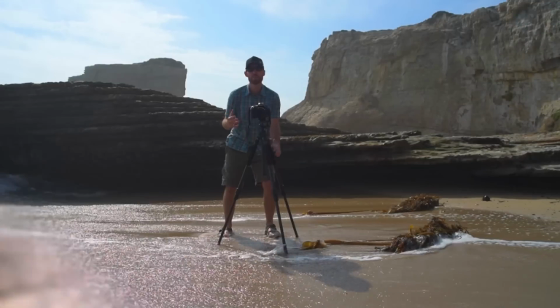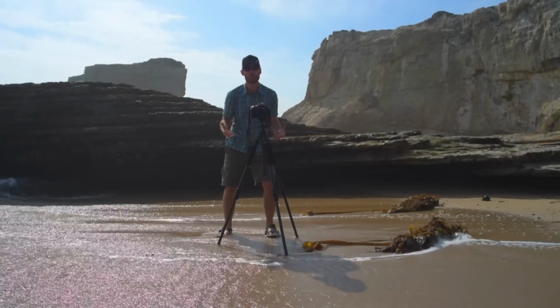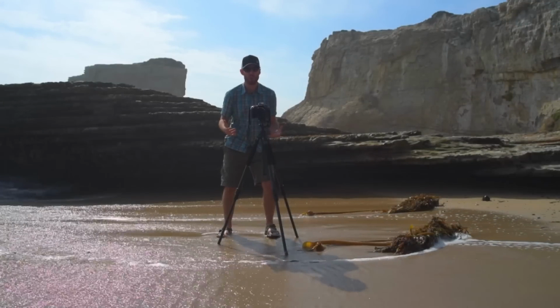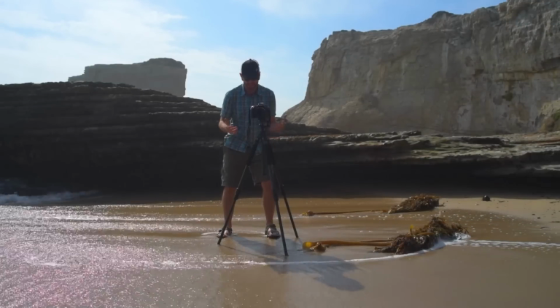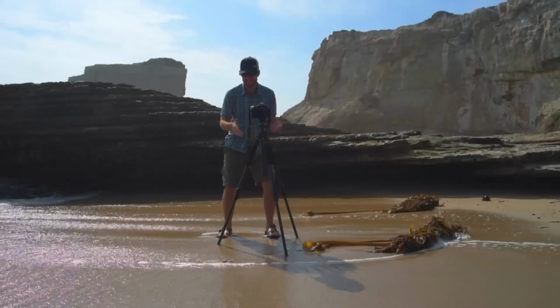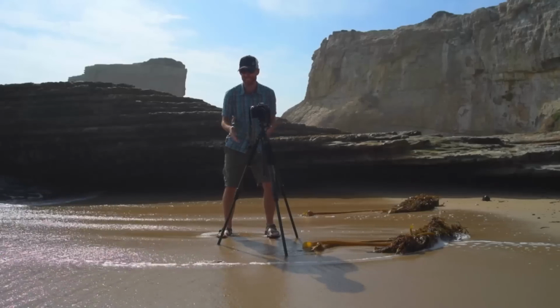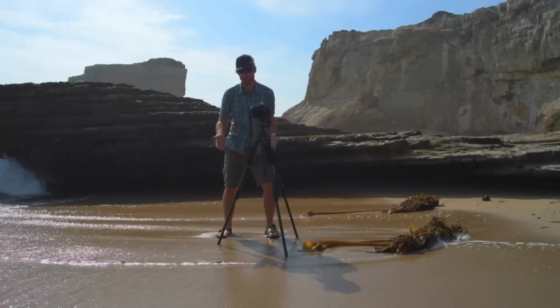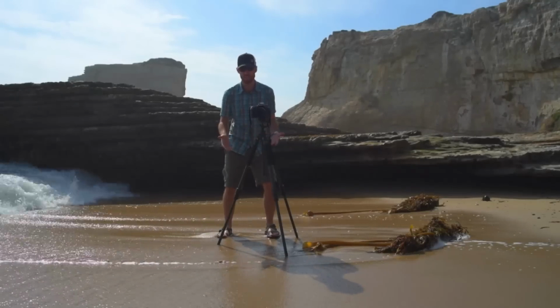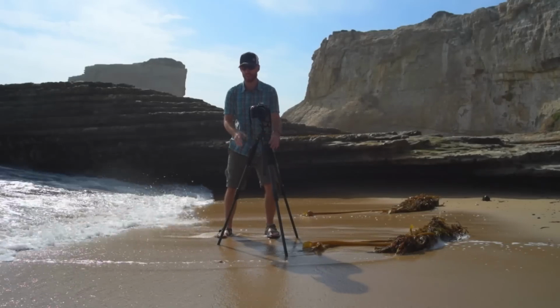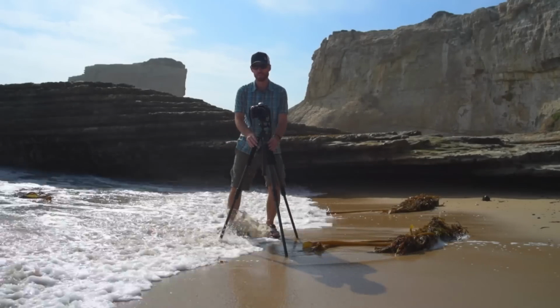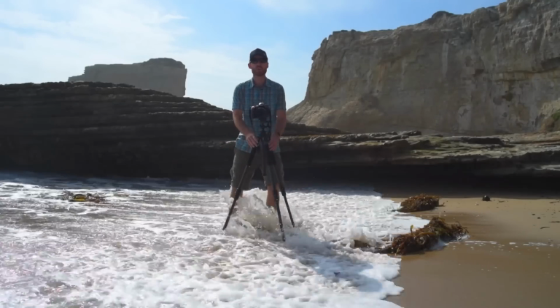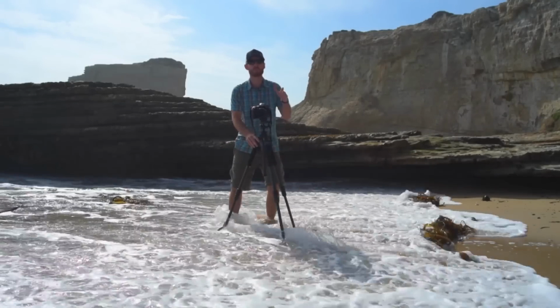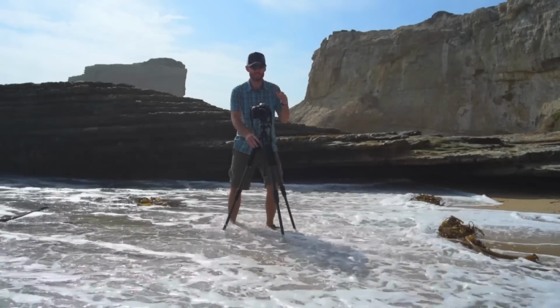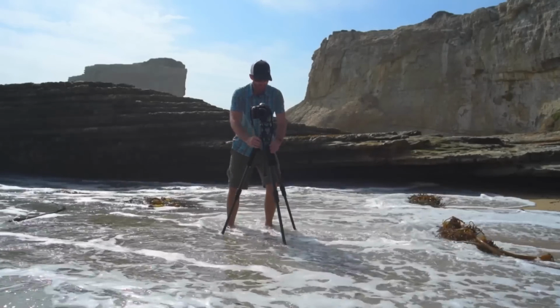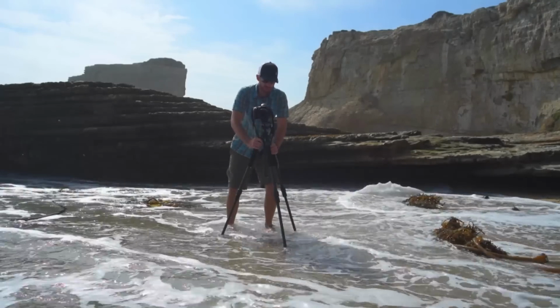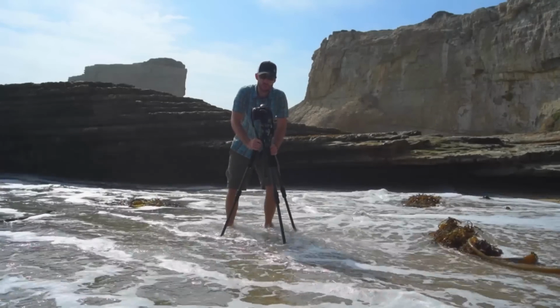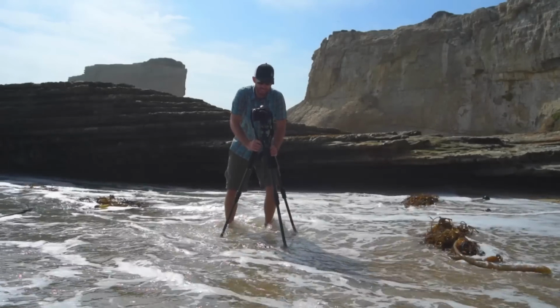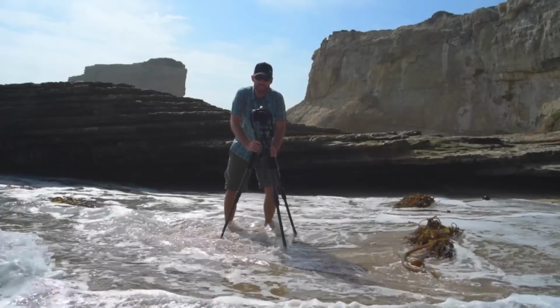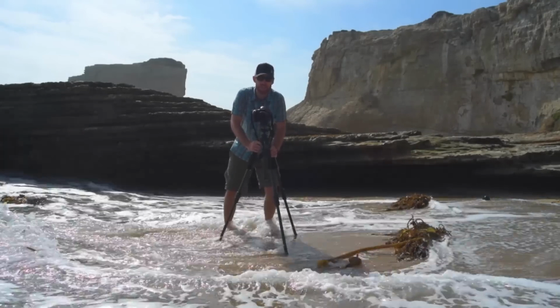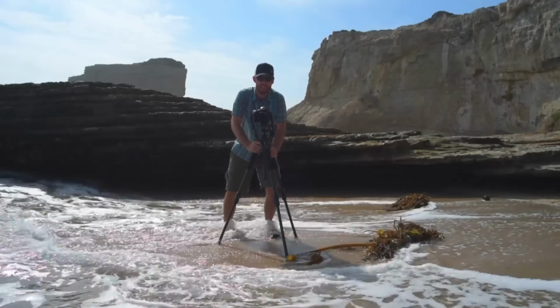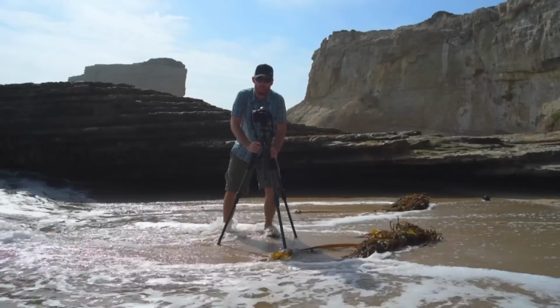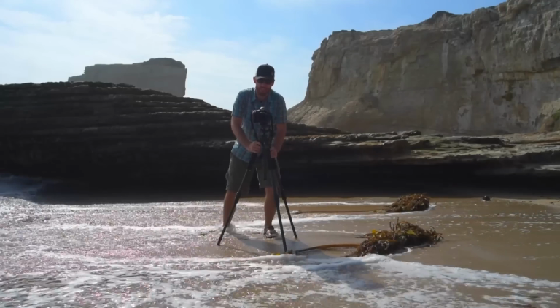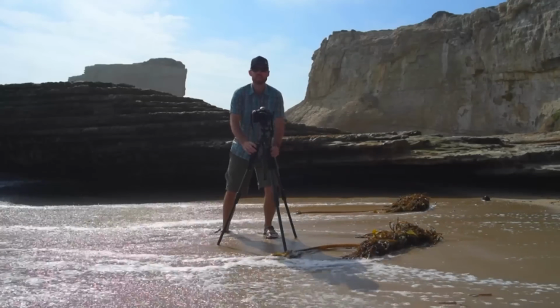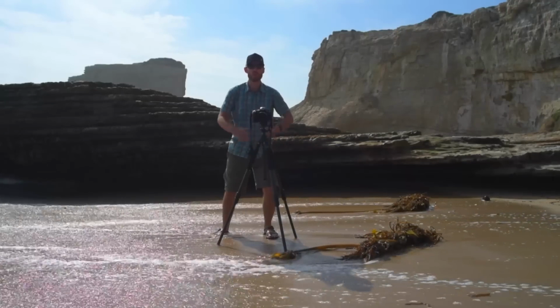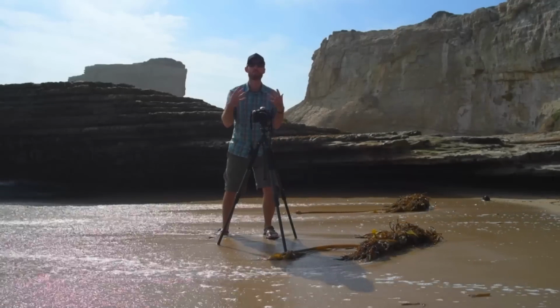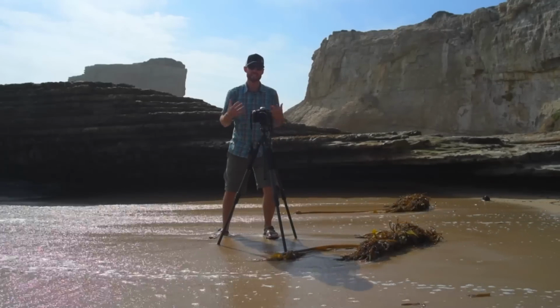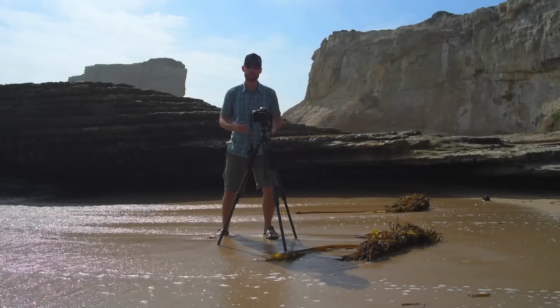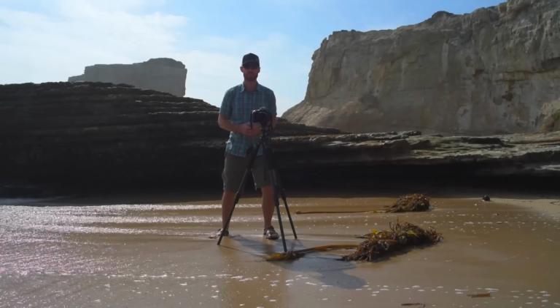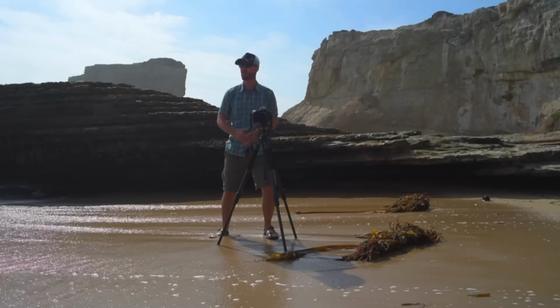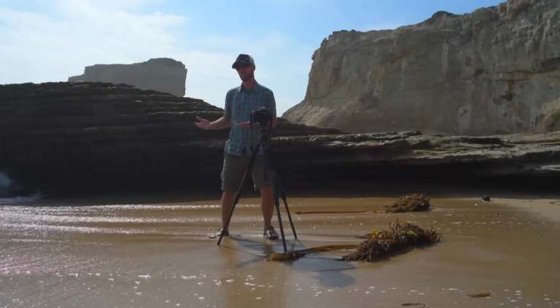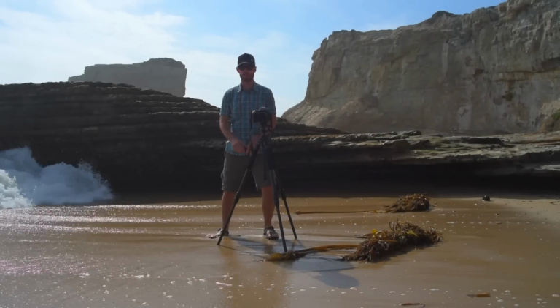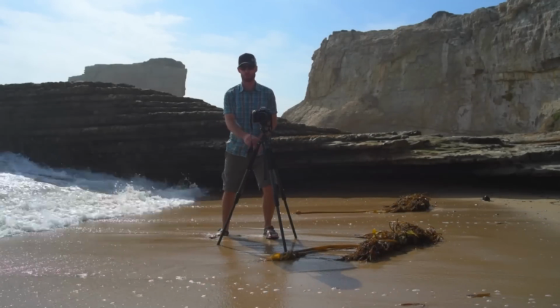You may notice your tripod has a tendency to sink when shooting in the waves. In order to prevent this, push your tripod legs as deep as you can into the wet sand. This will give you an amazingly stable base to shoot from for these long exposures.